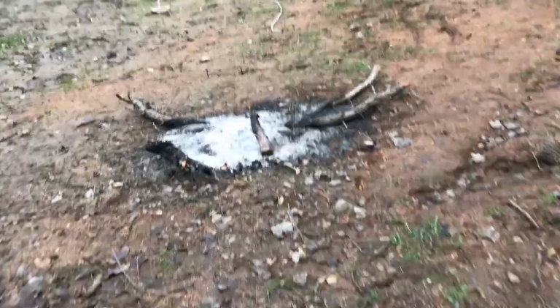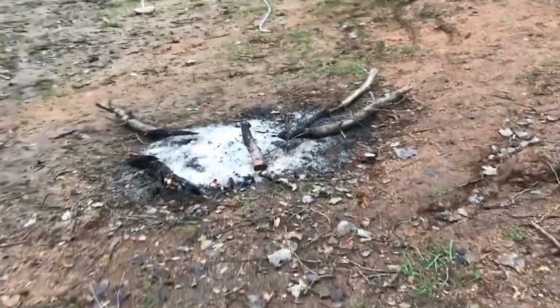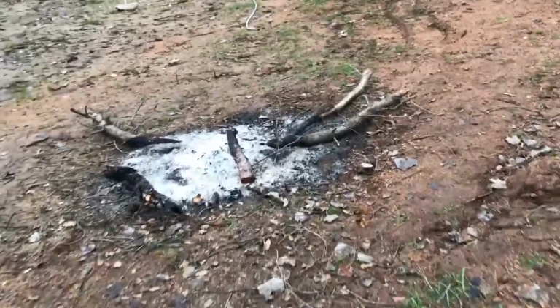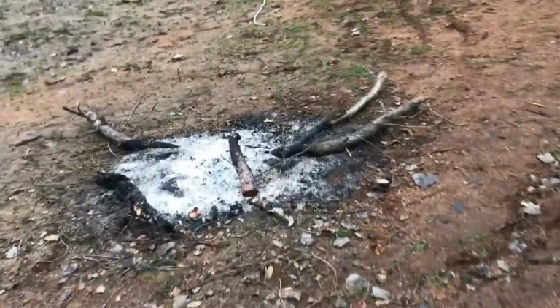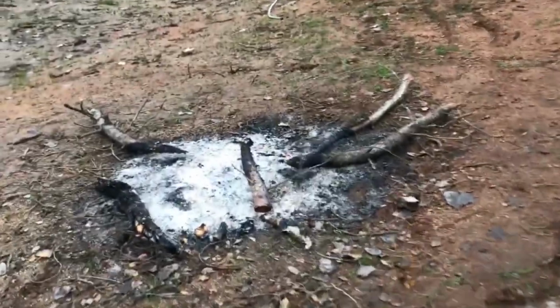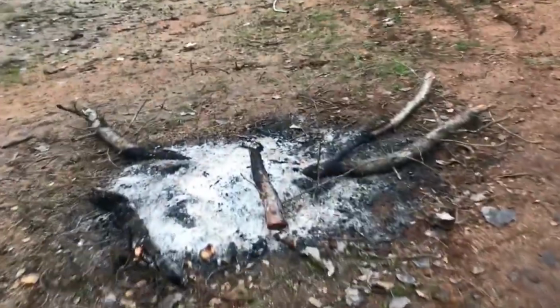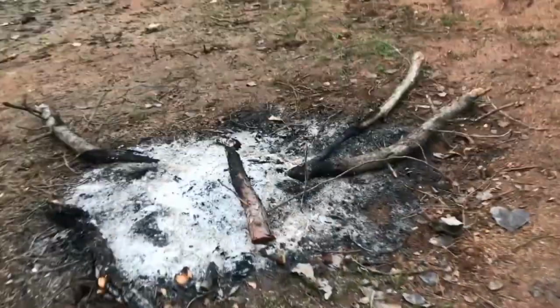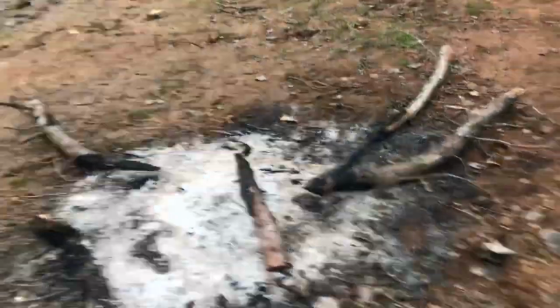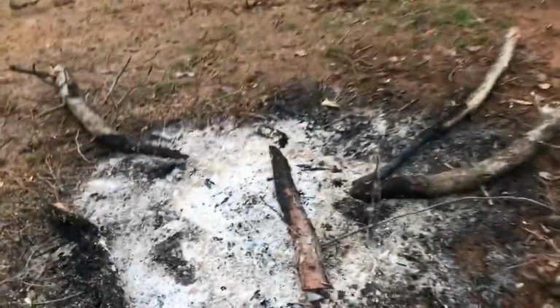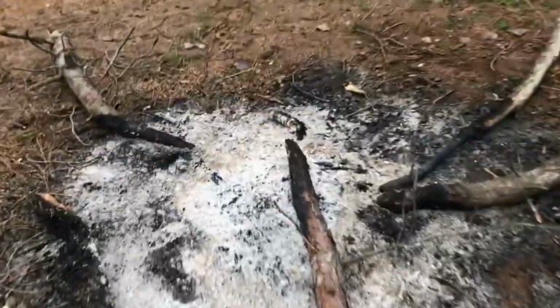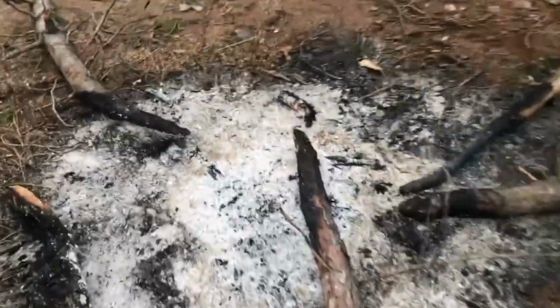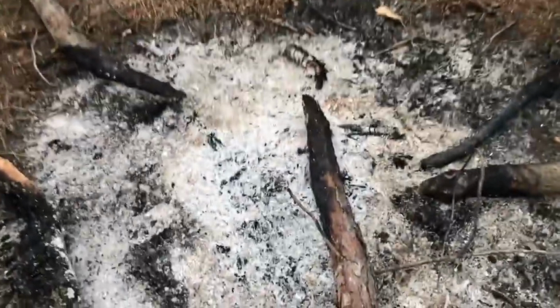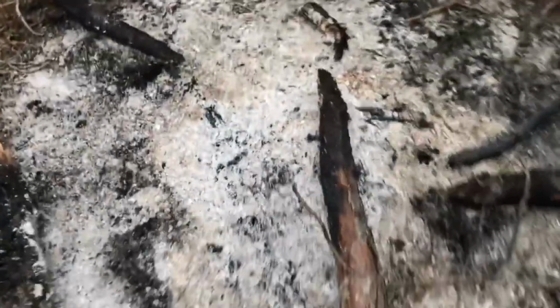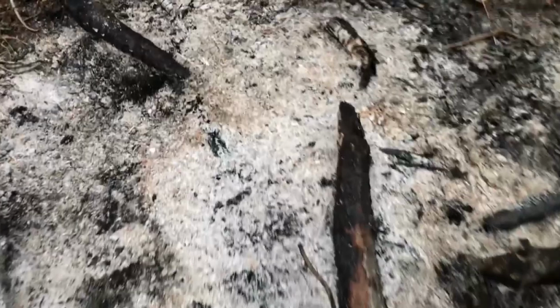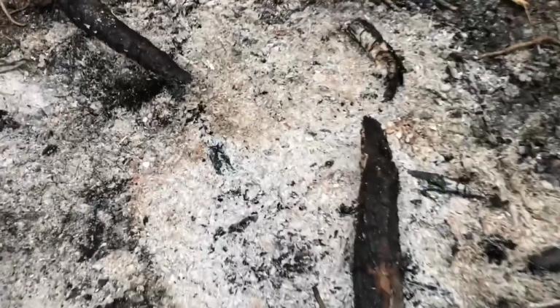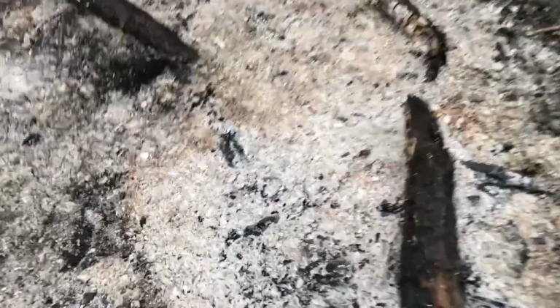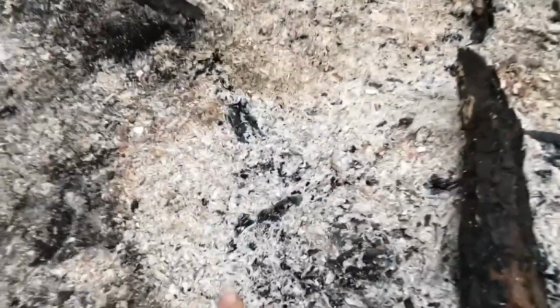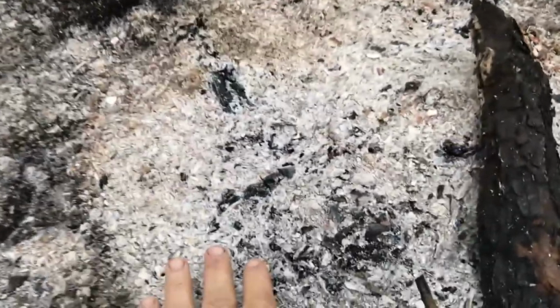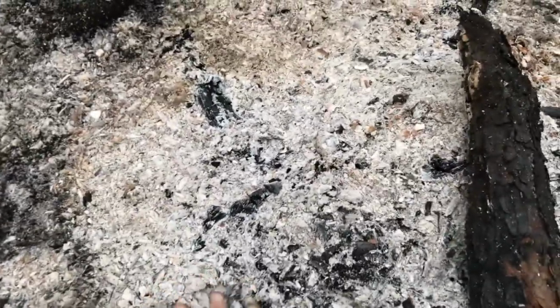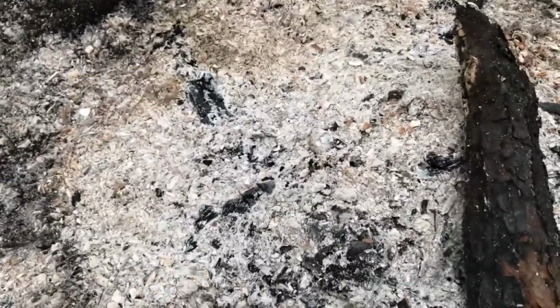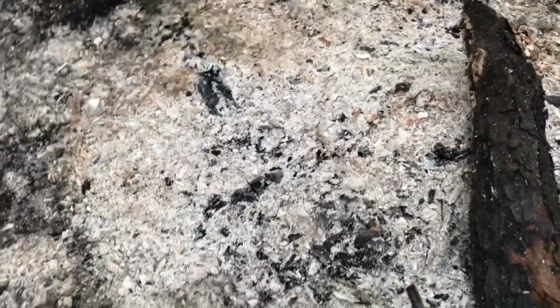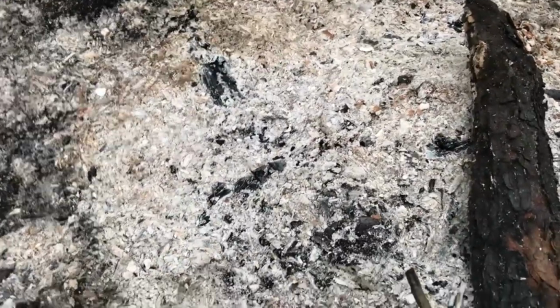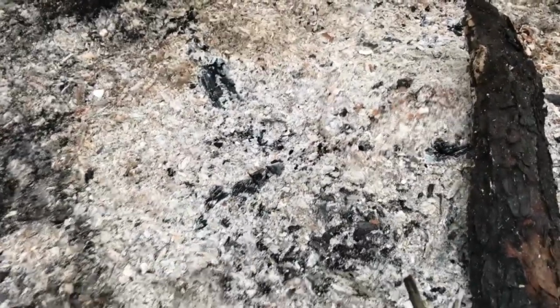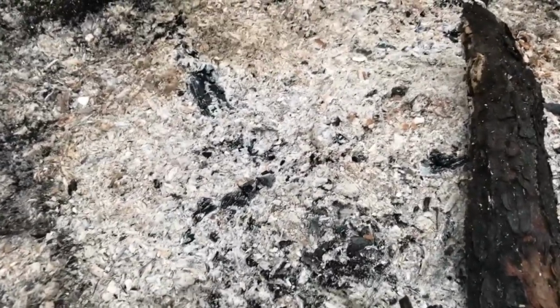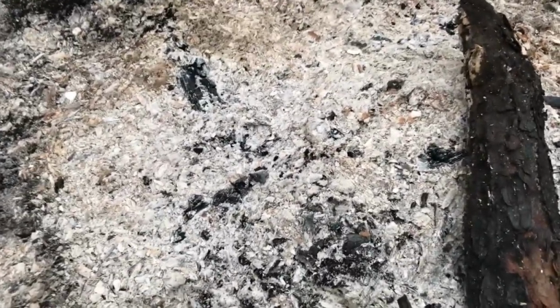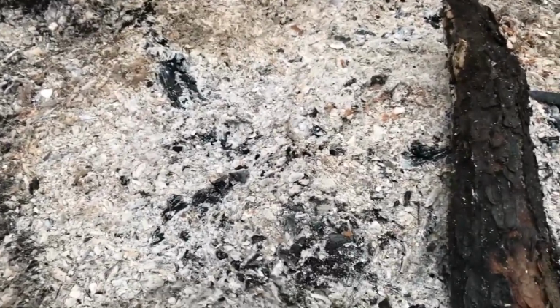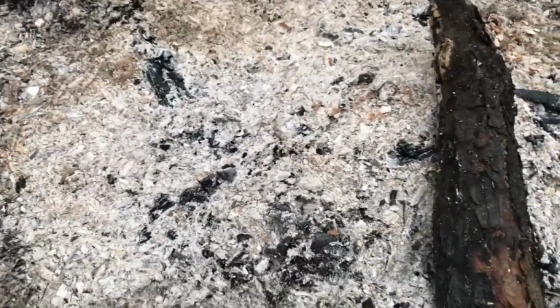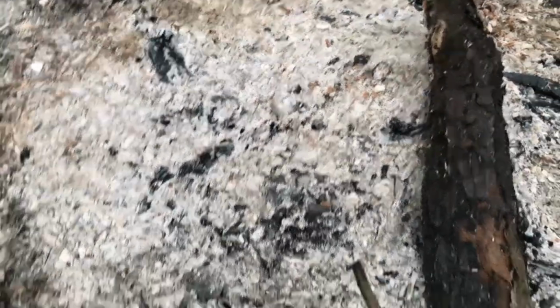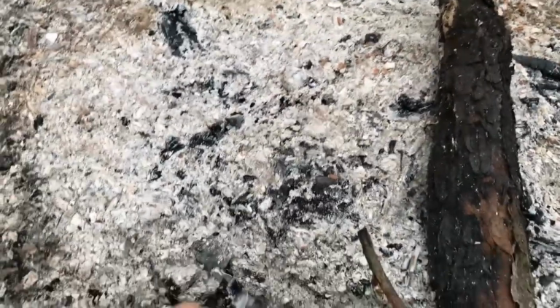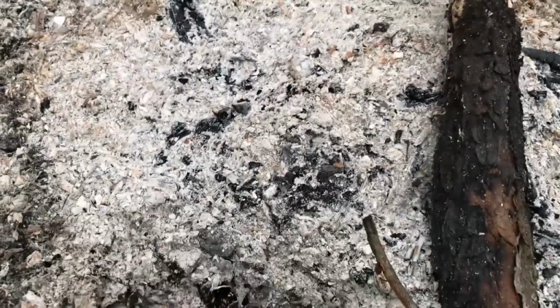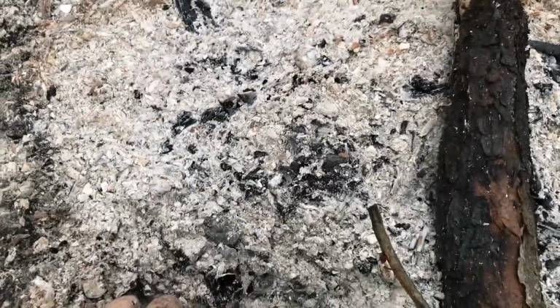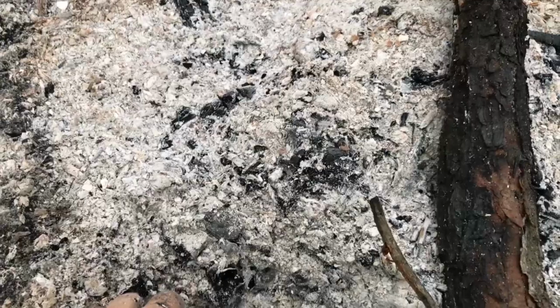After 24 hours of cooling it was at around 600 degrees Fahrenheit, and after 48 hours of cooling it was at about 100 degrees Fahrenheit.